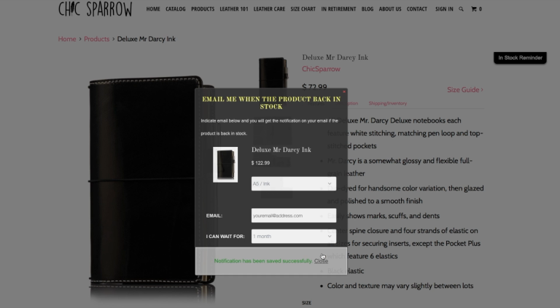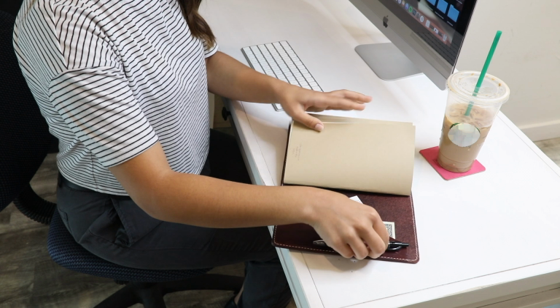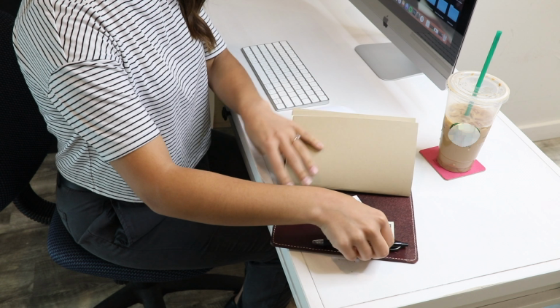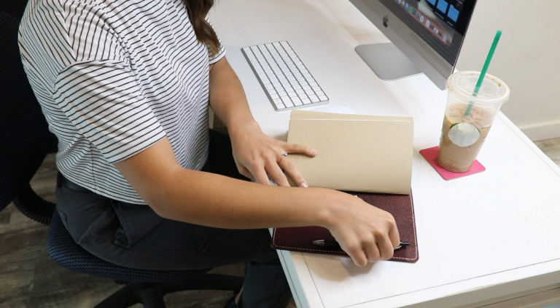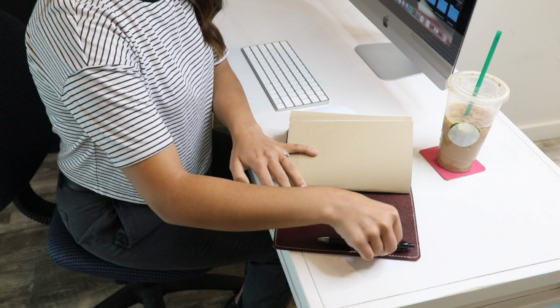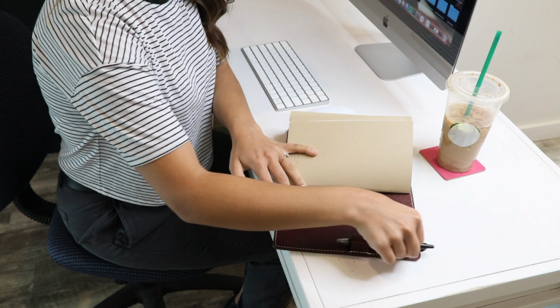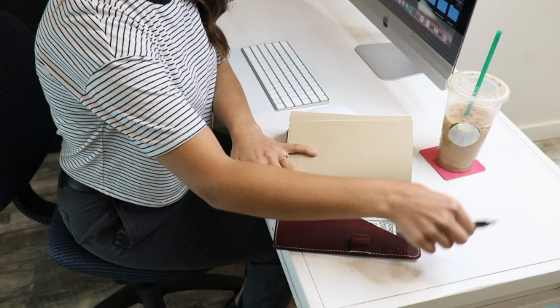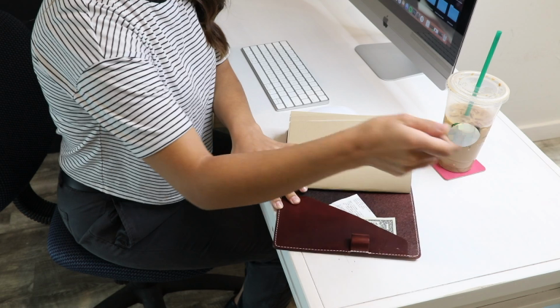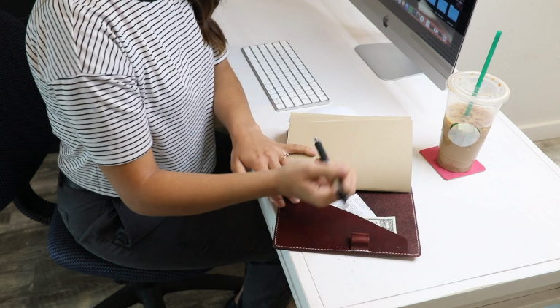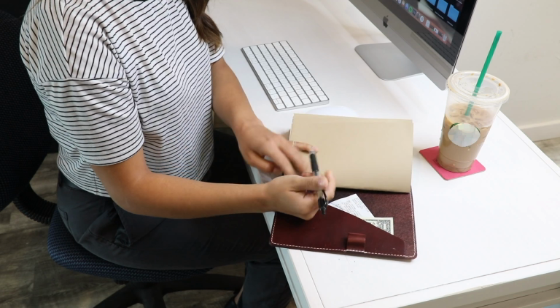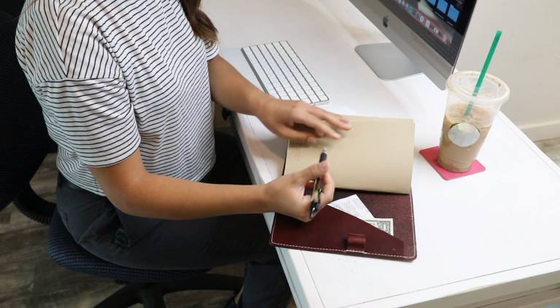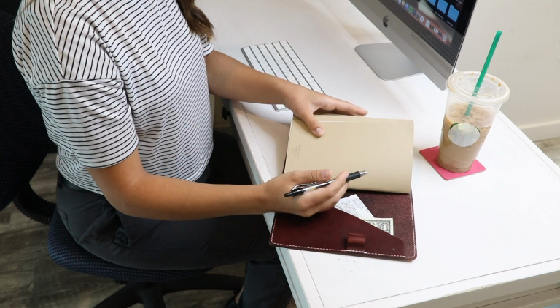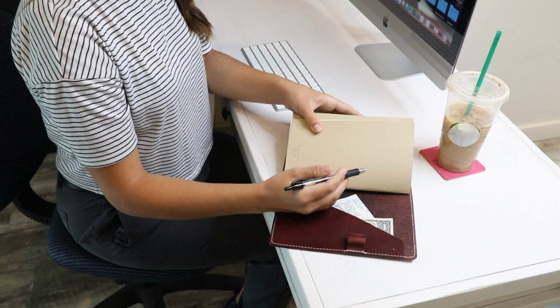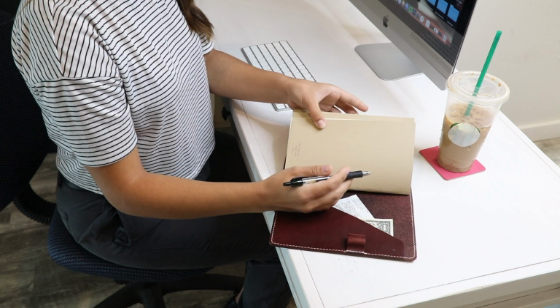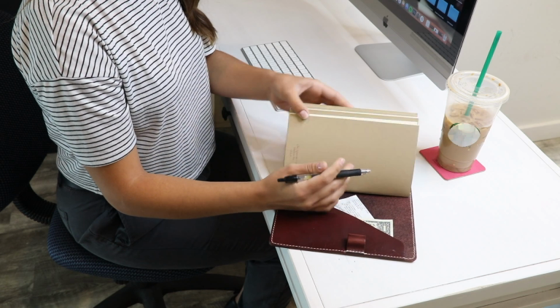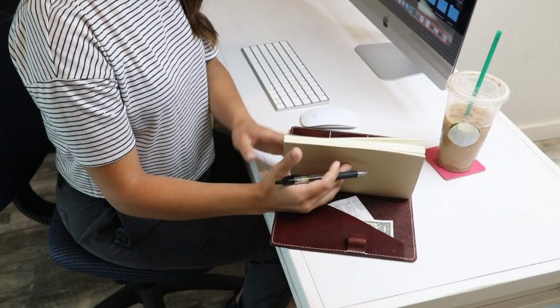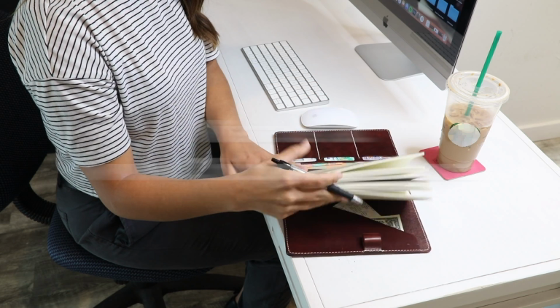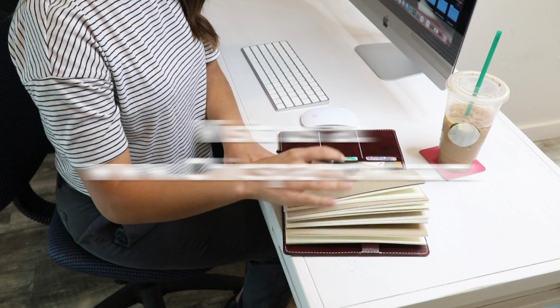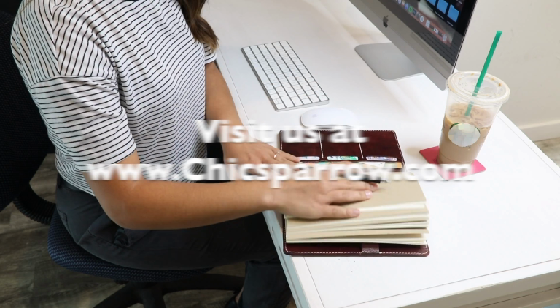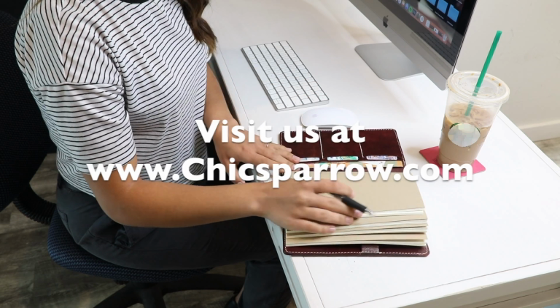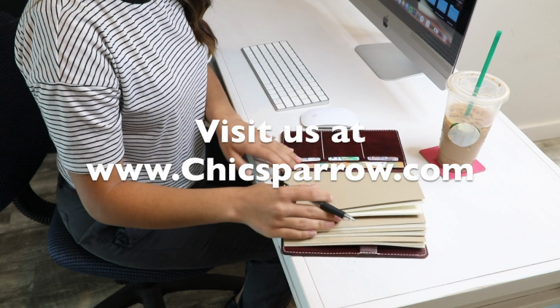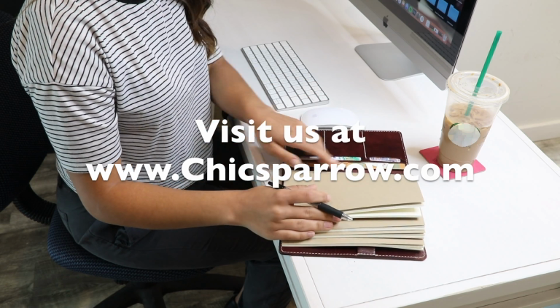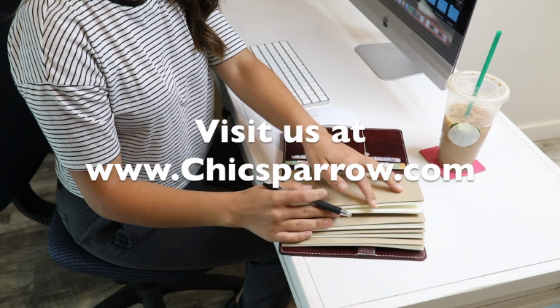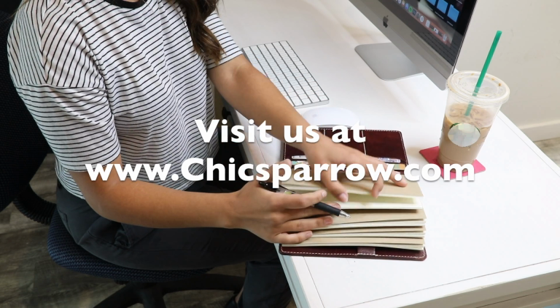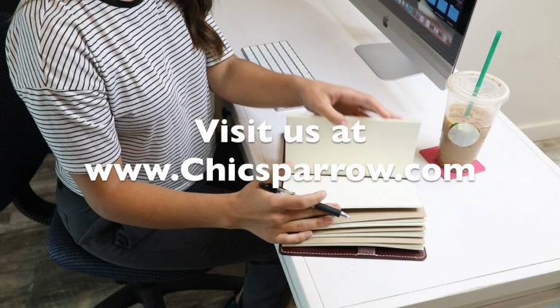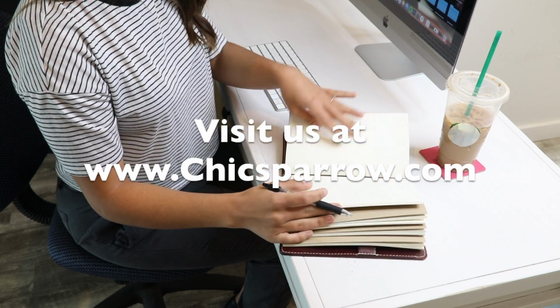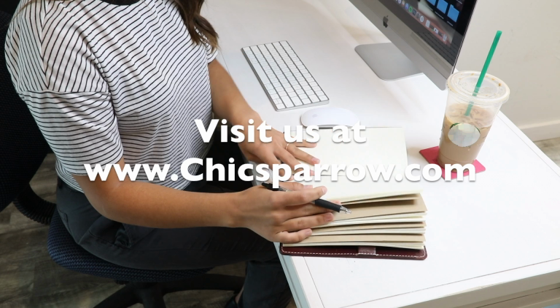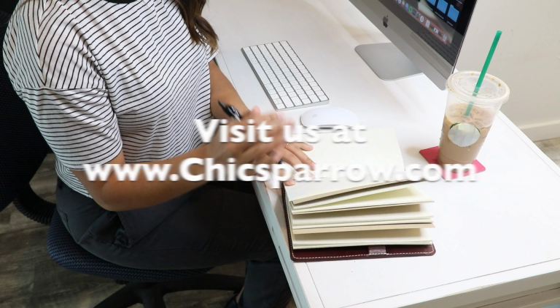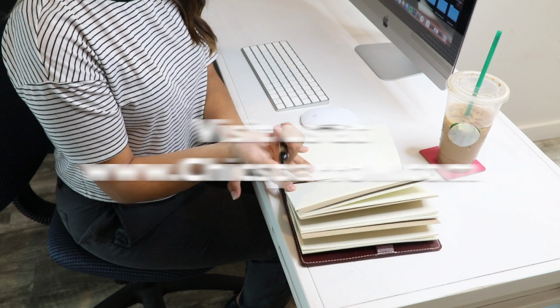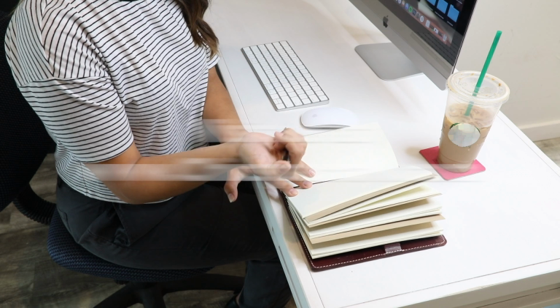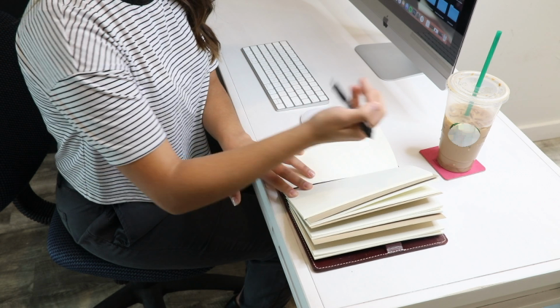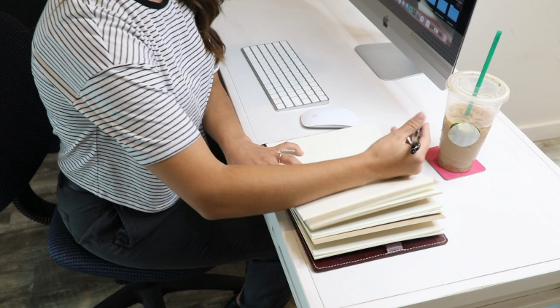This is another example of American Made charm to add to your collection. Thank you so much for watching, liking, and subscribing. Have a wonderful day!